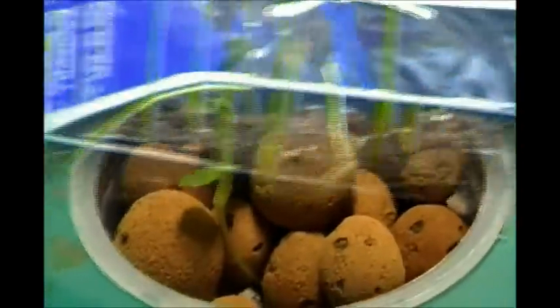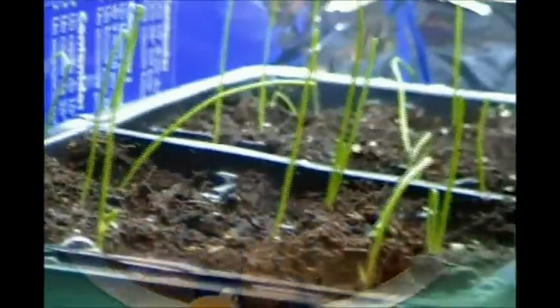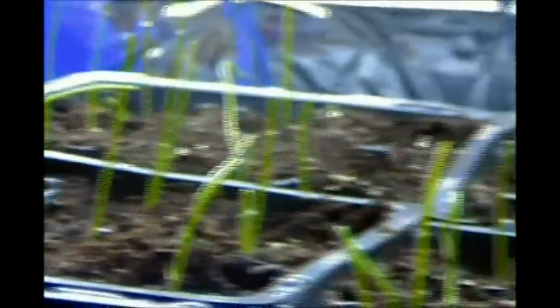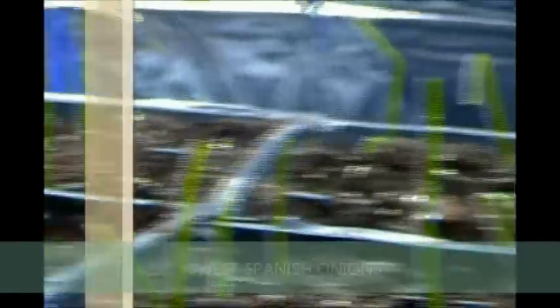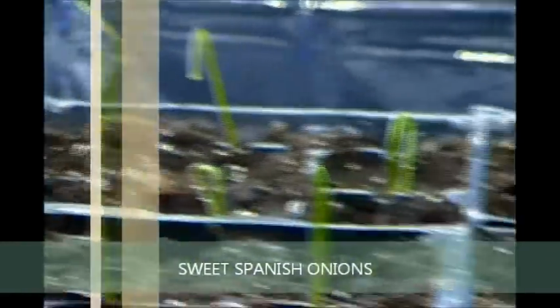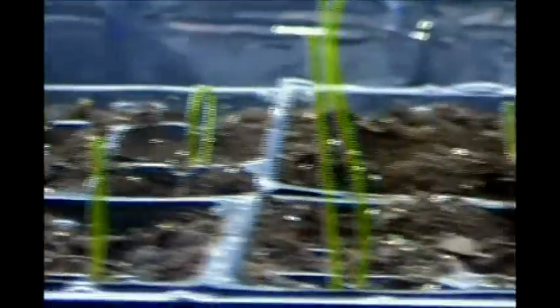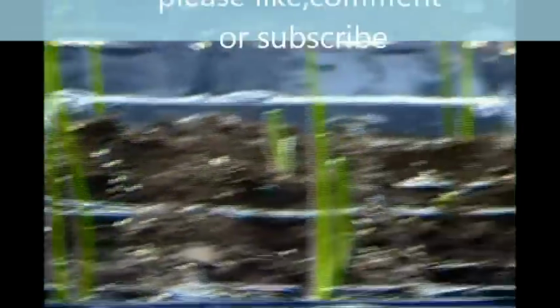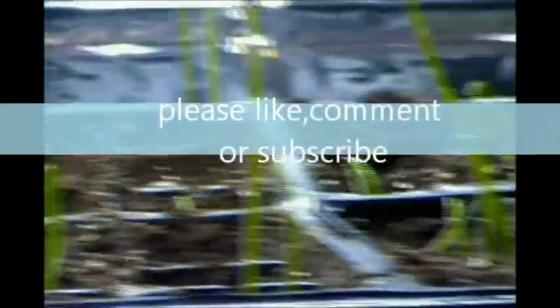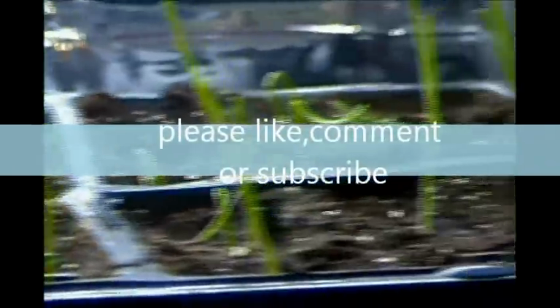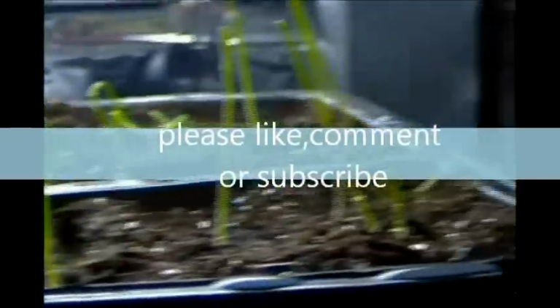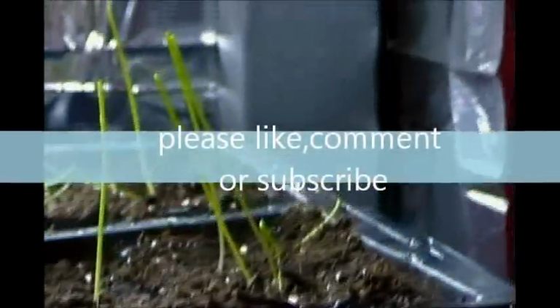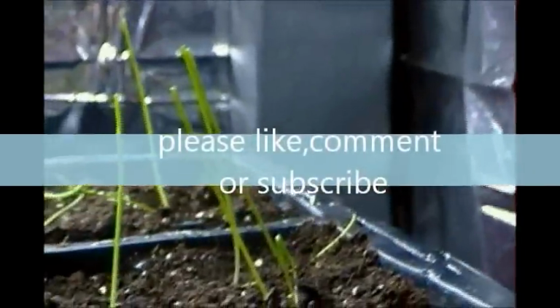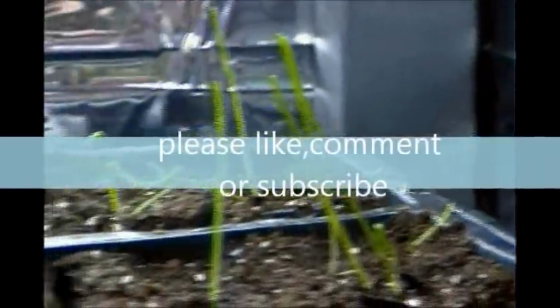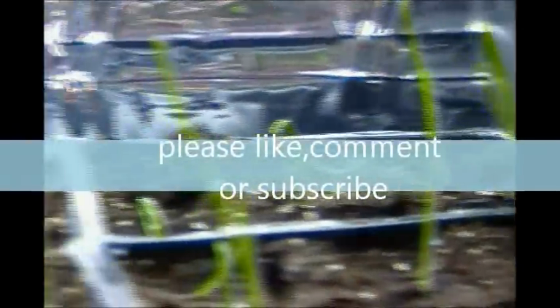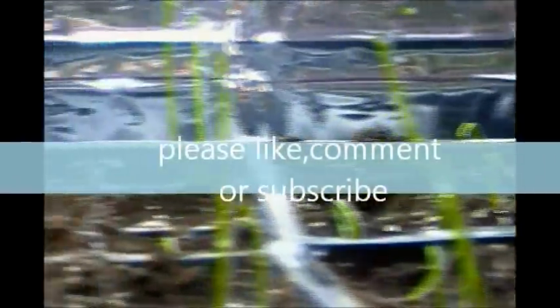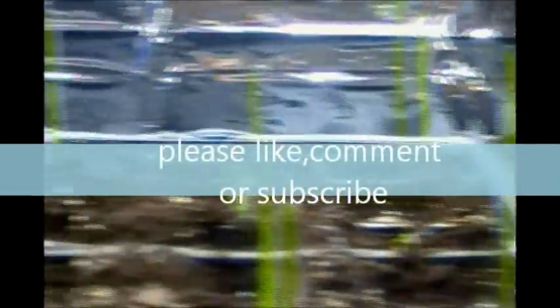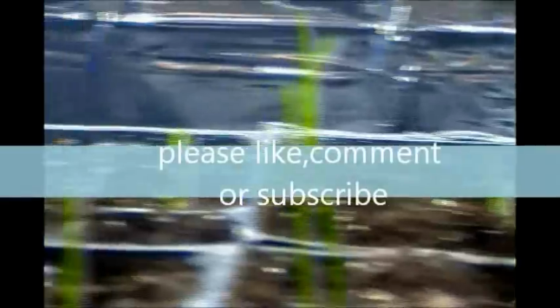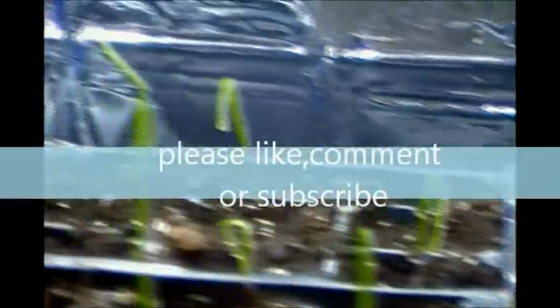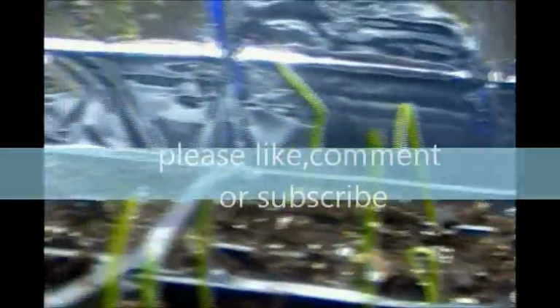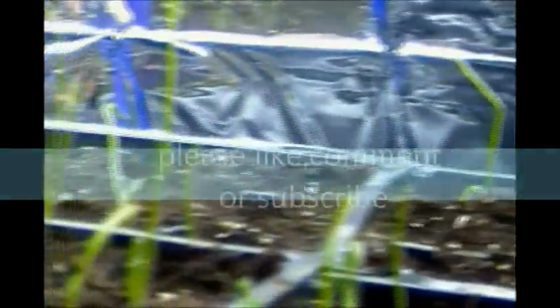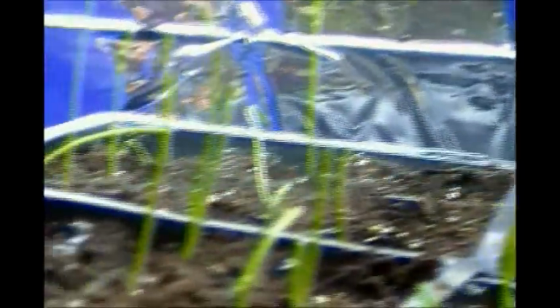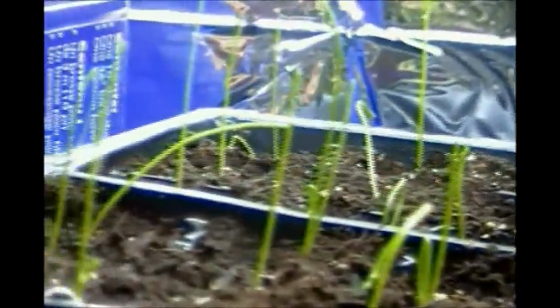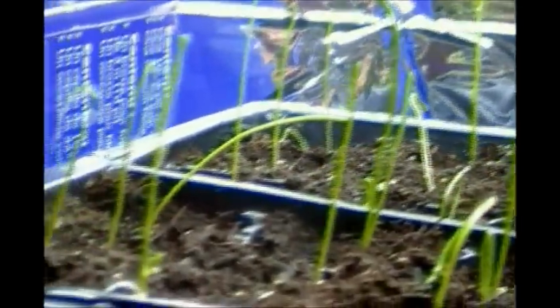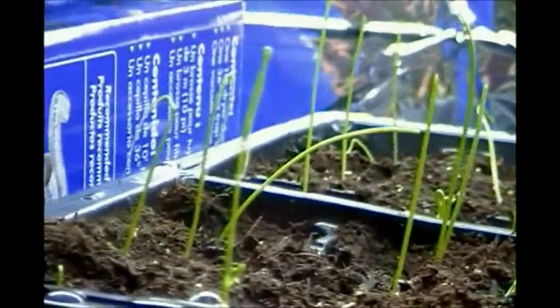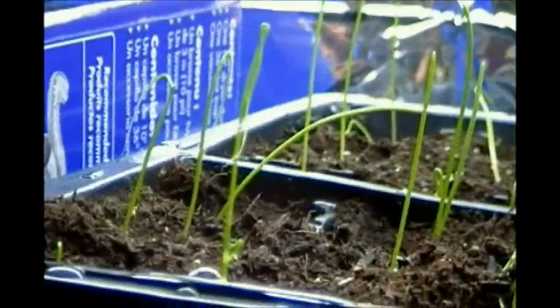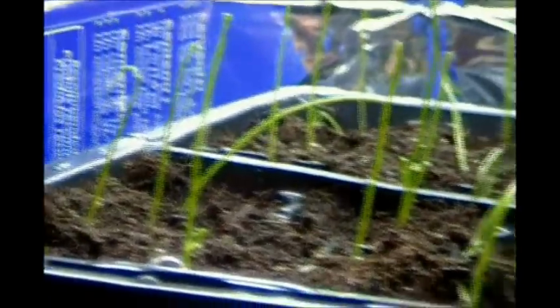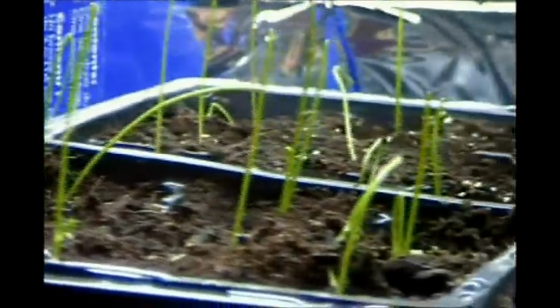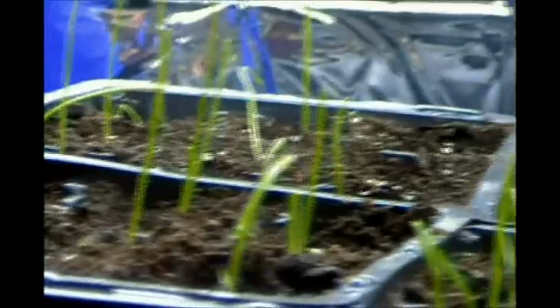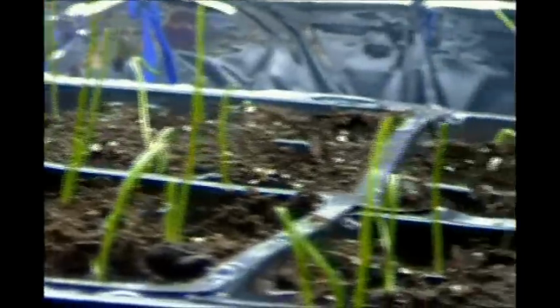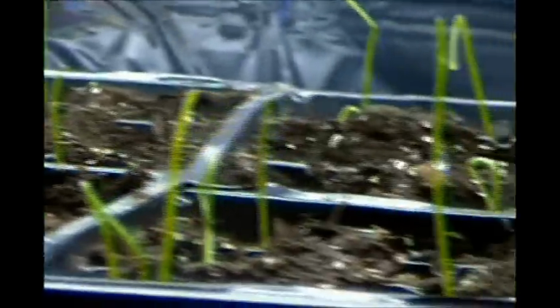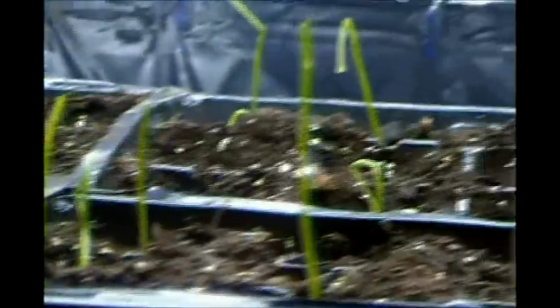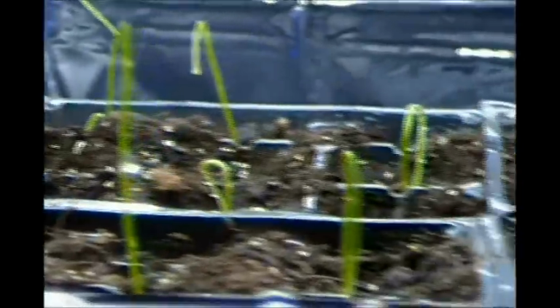I also had the start of my onions going, and they're actually not doing too bad. I probably have about a 75% germination rate on these, but it's still early.